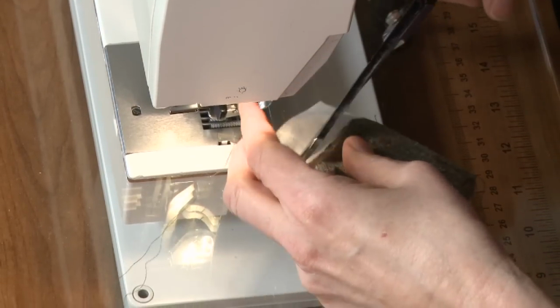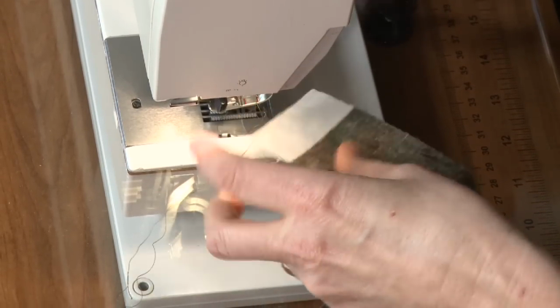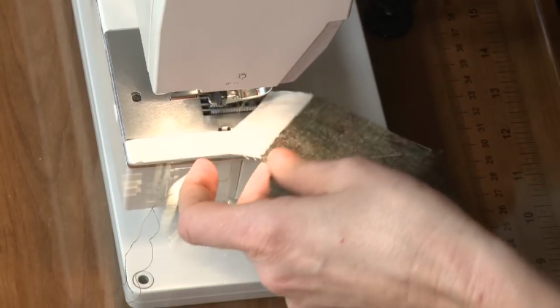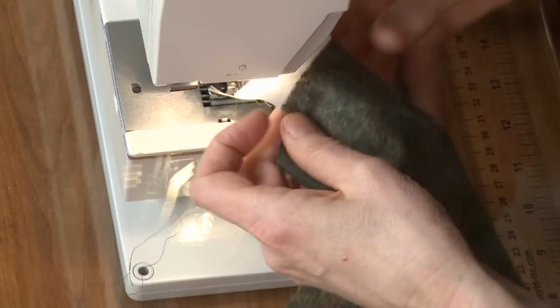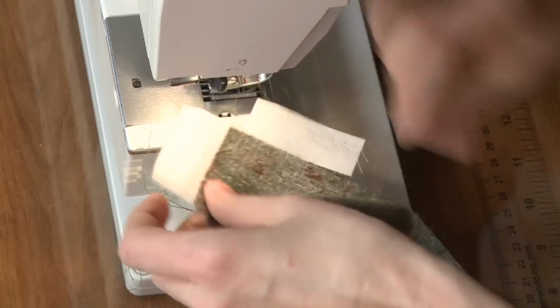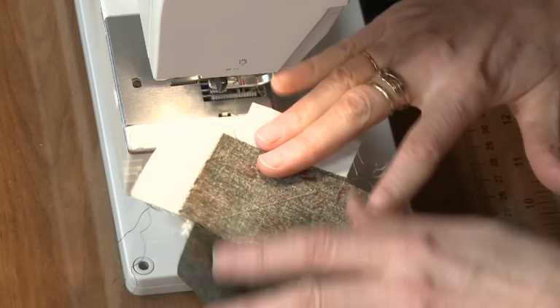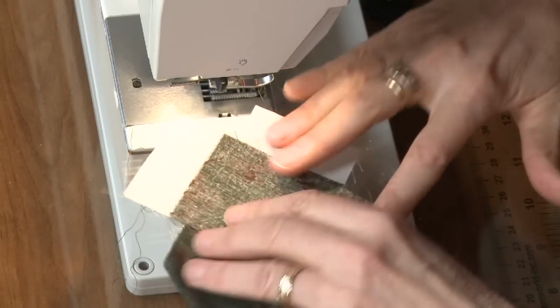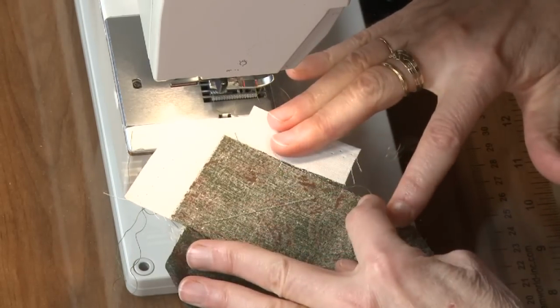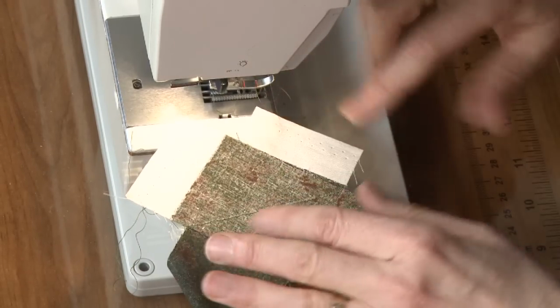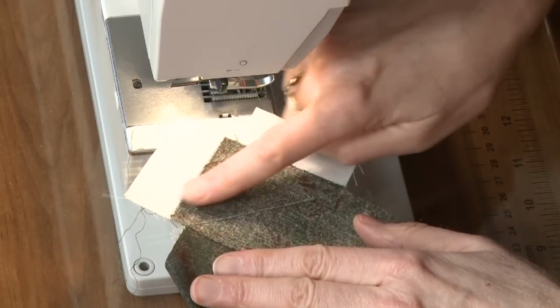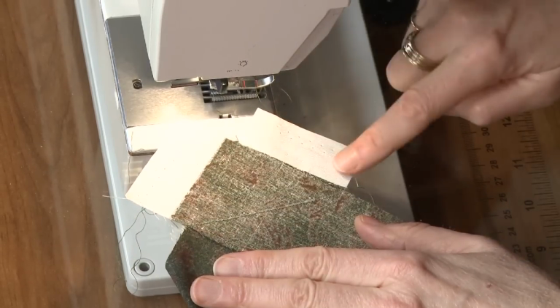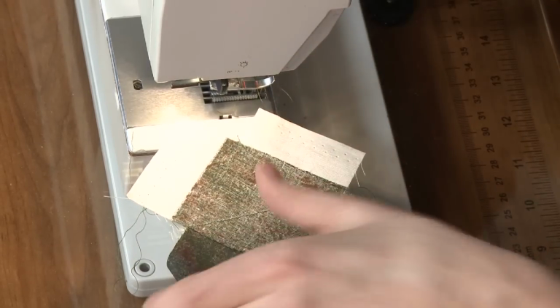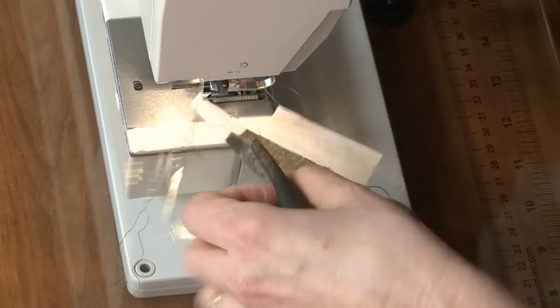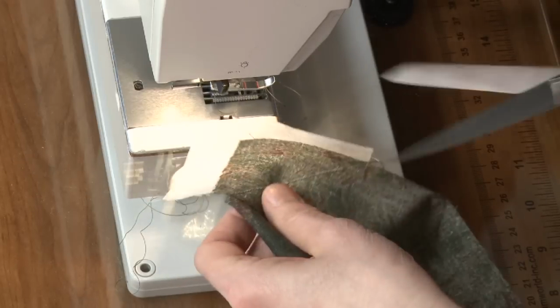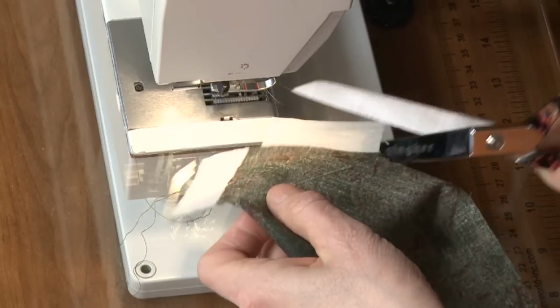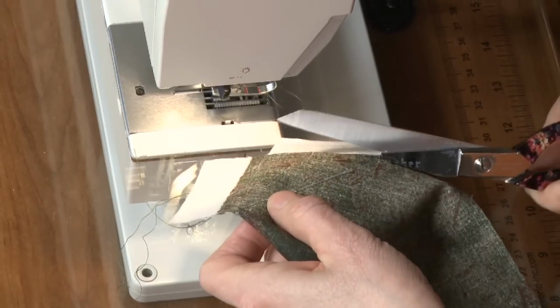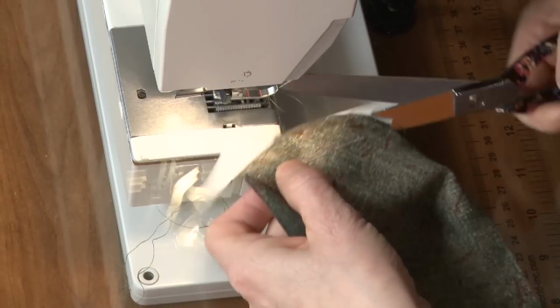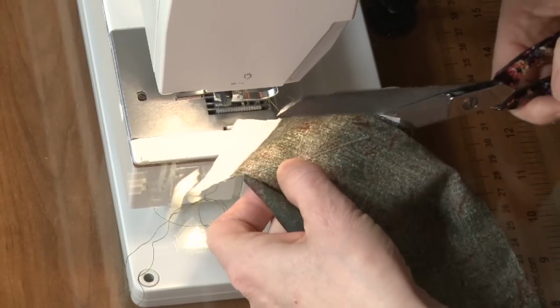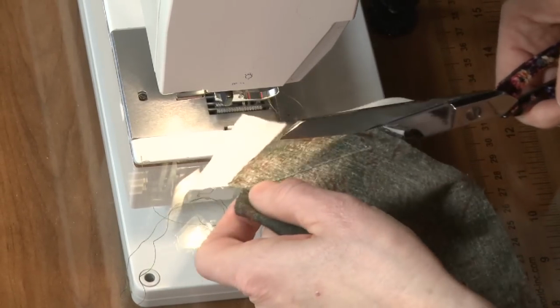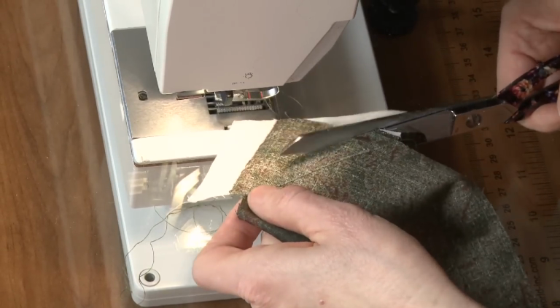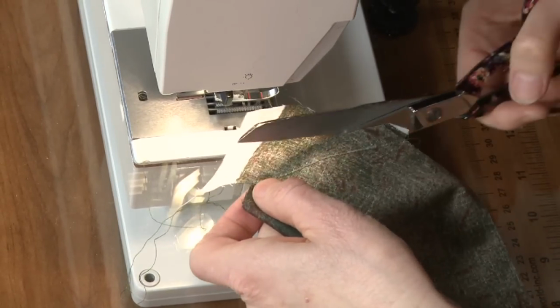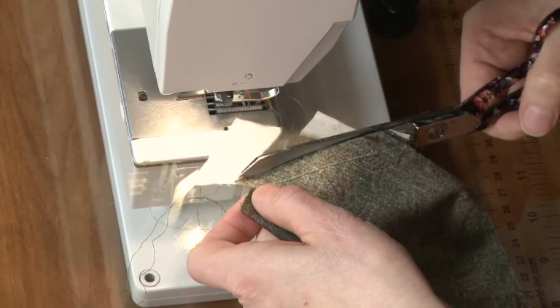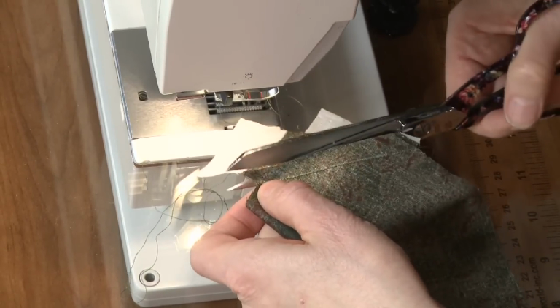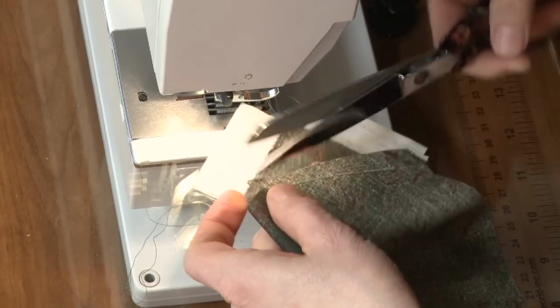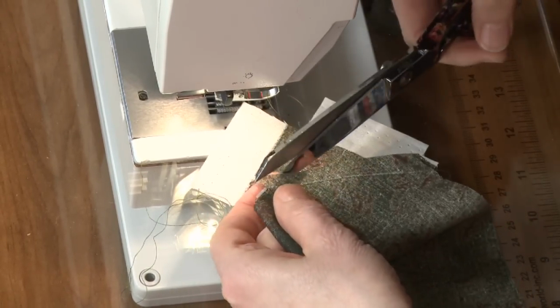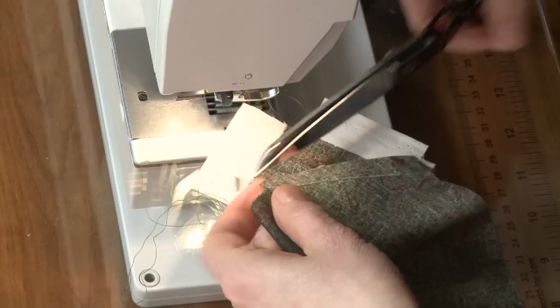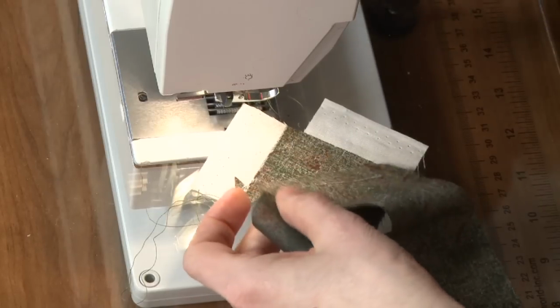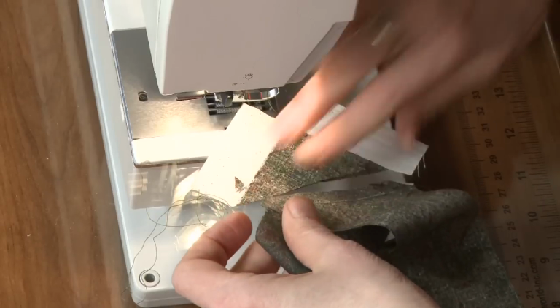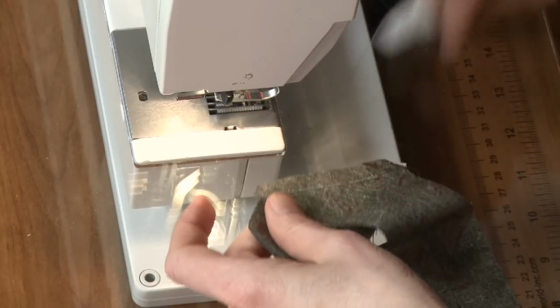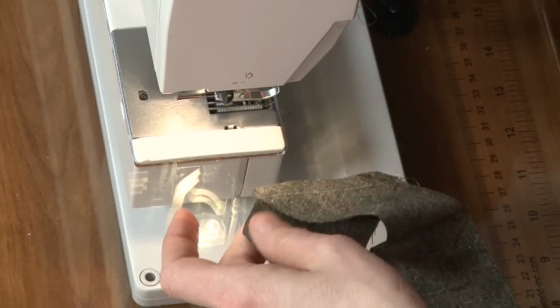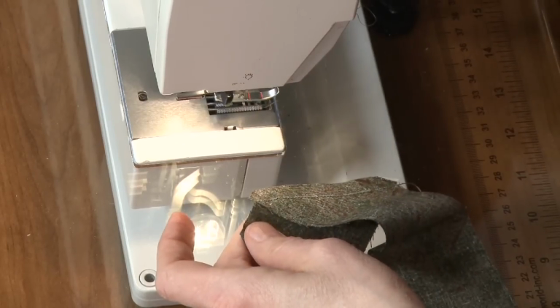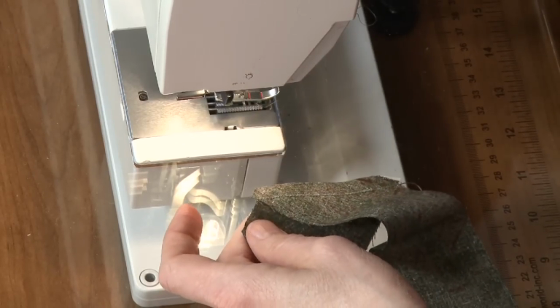Clip the threads off. There's my stitching and I'm ready to cut off the excess fabric. I'm cutting it off leaving about a quarter of an inch. It's already sewn so you don't have to be exact about what you've left behind.